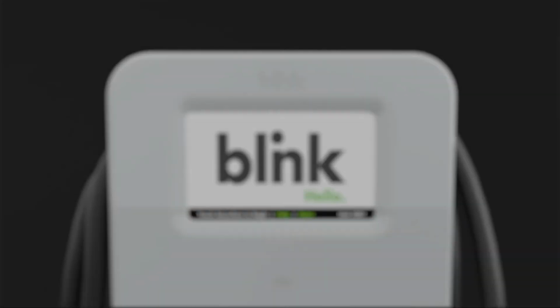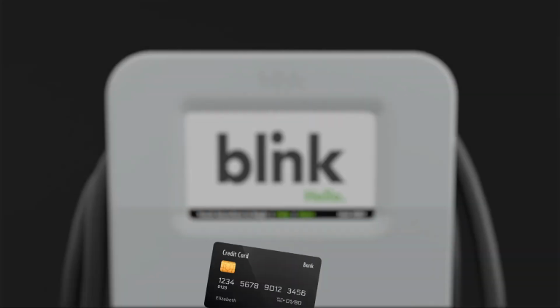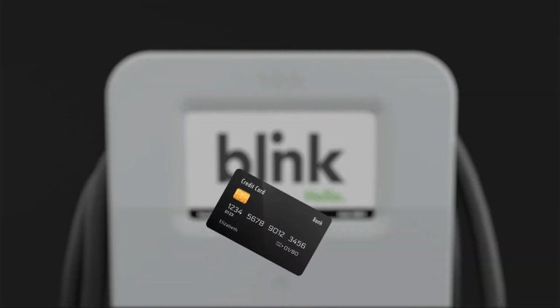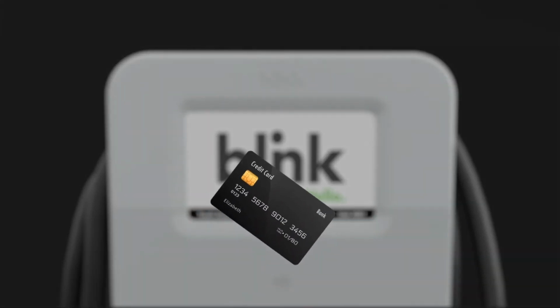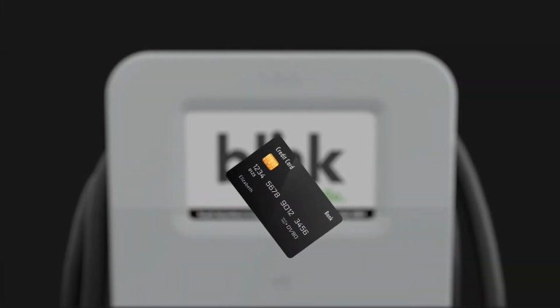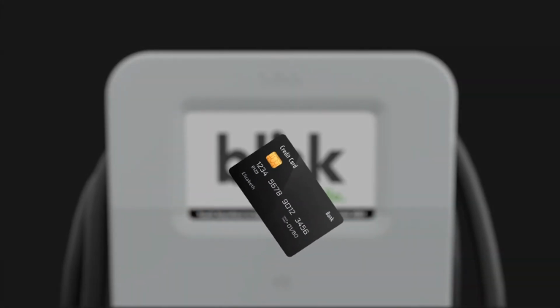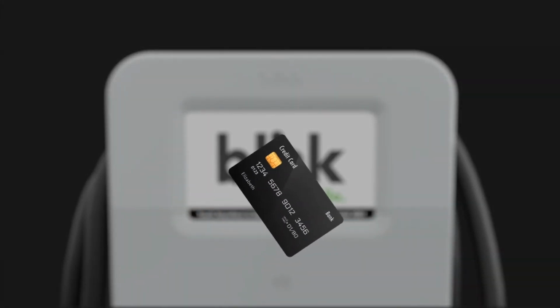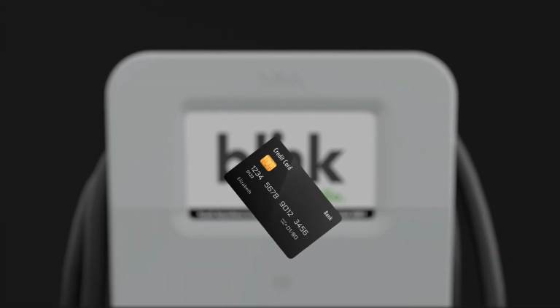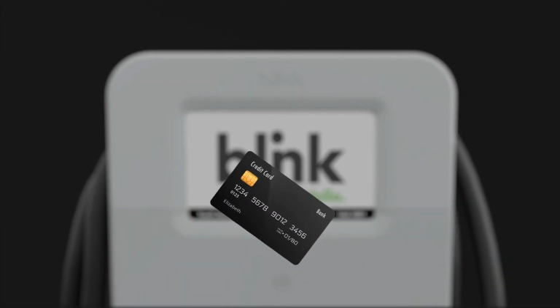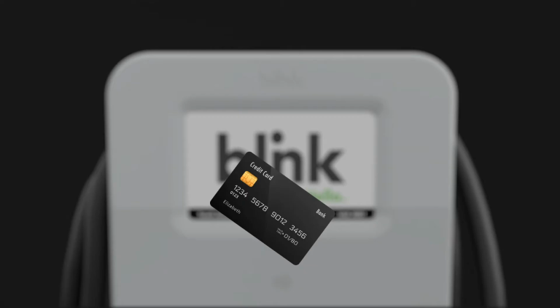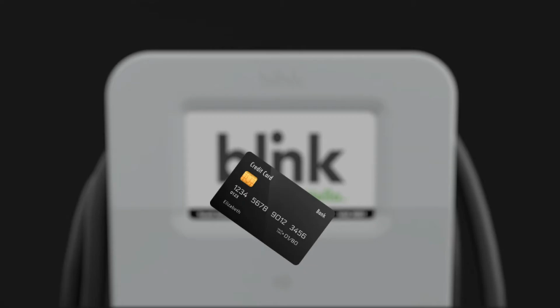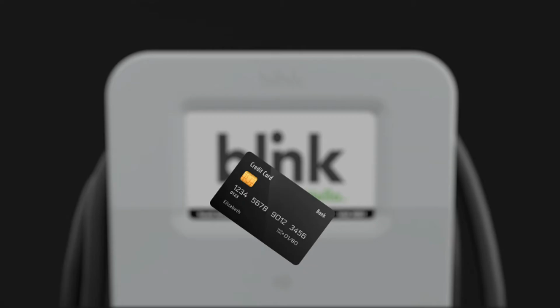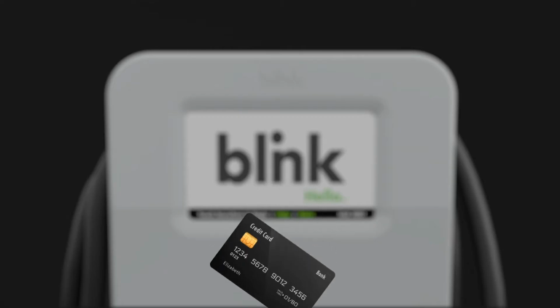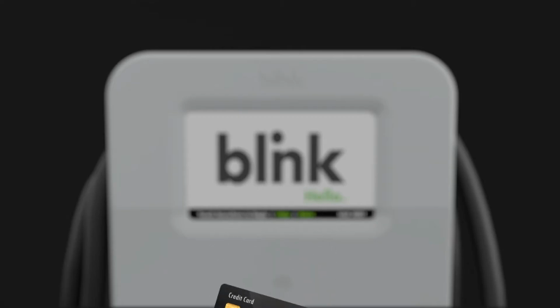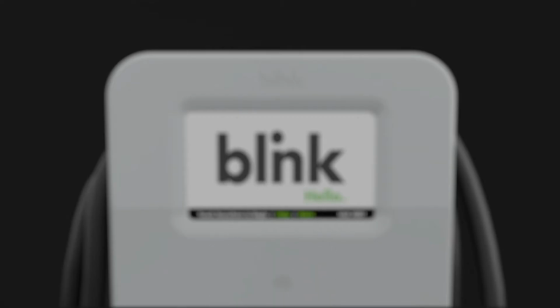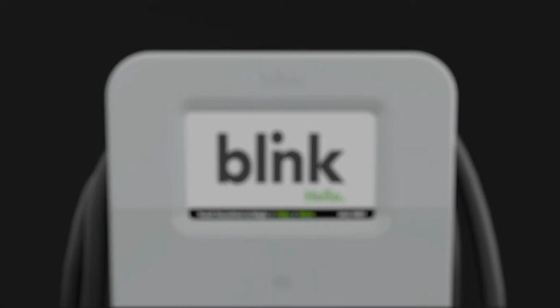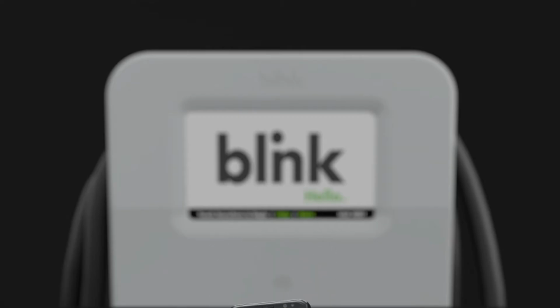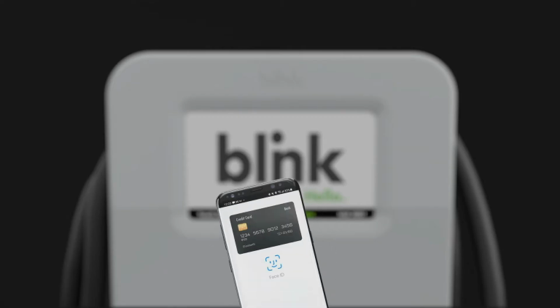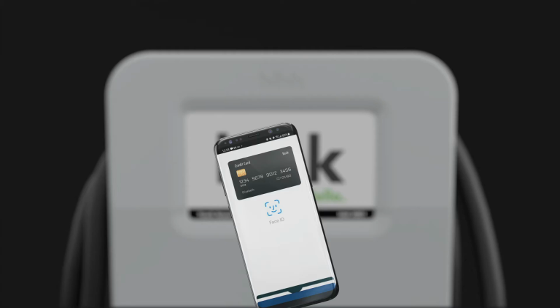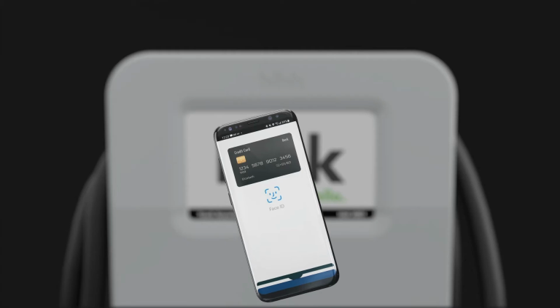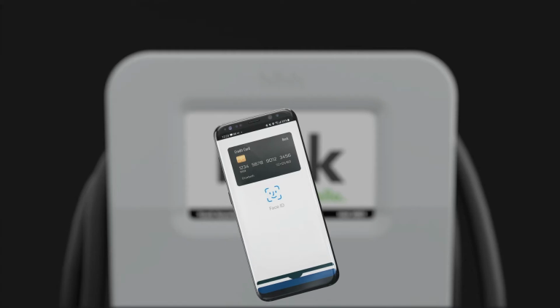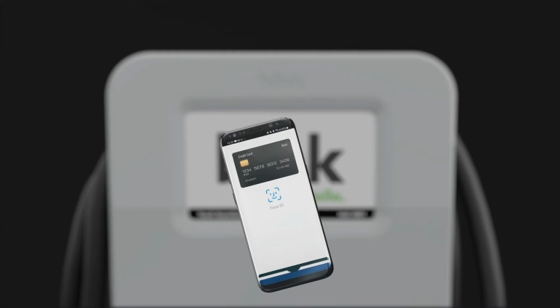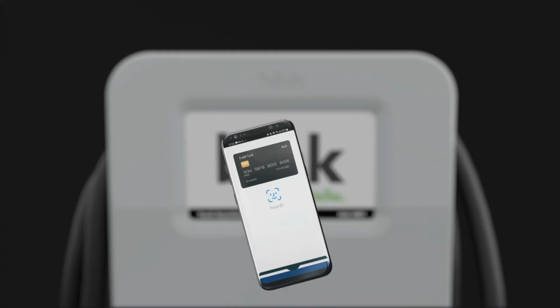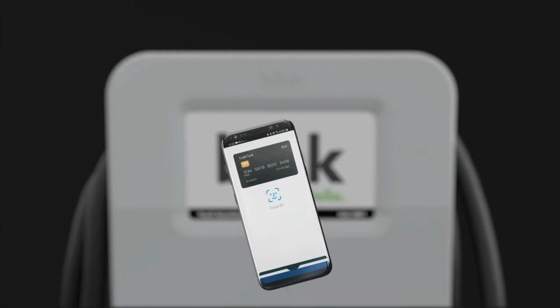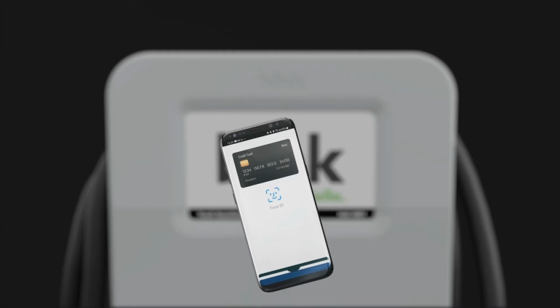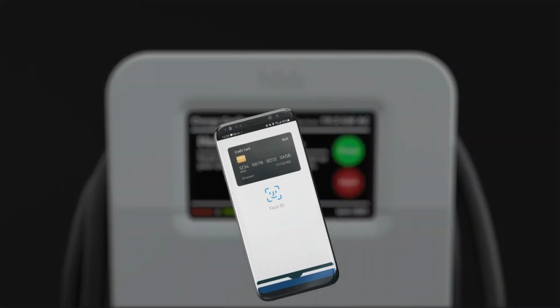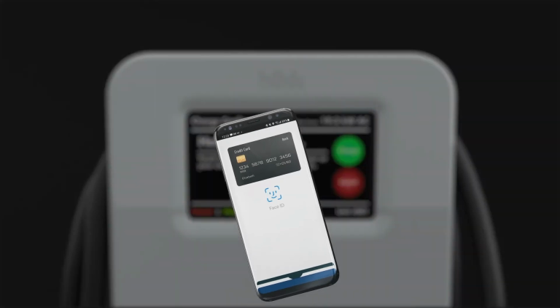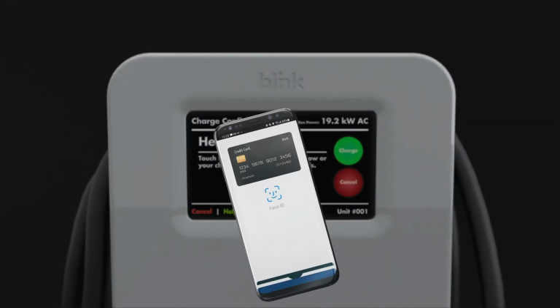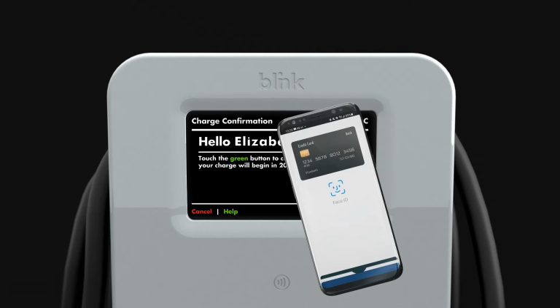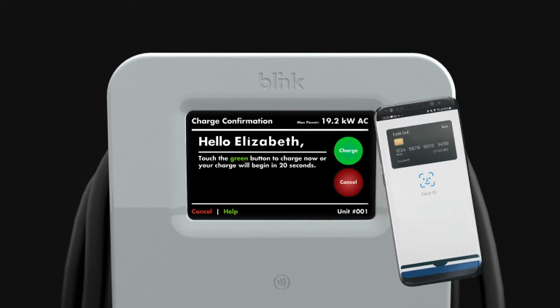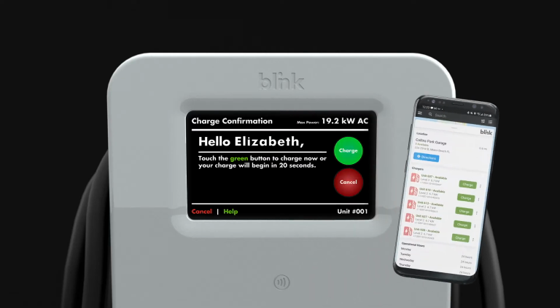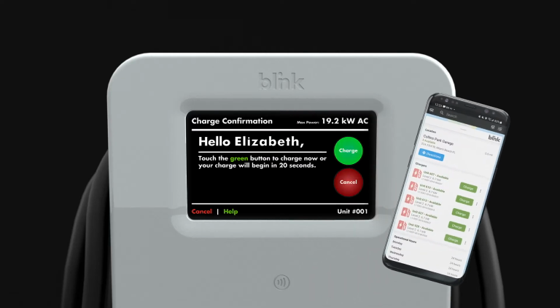Starting a charge is easy, including using the contactless RFID reader, Apple Pay, Google Pay, via the Blink mobile app, or a guest code.